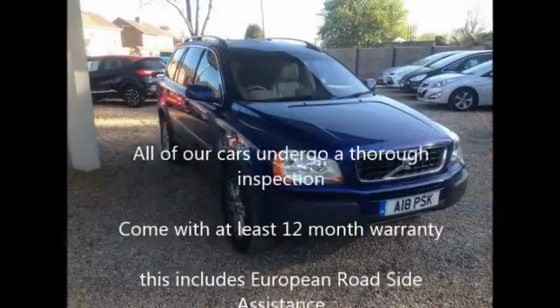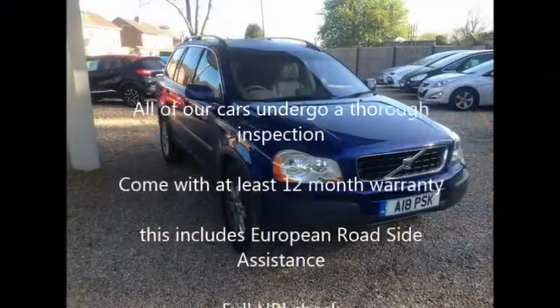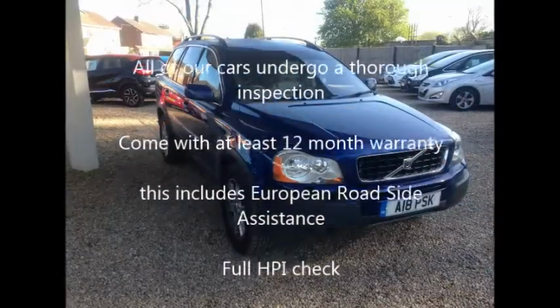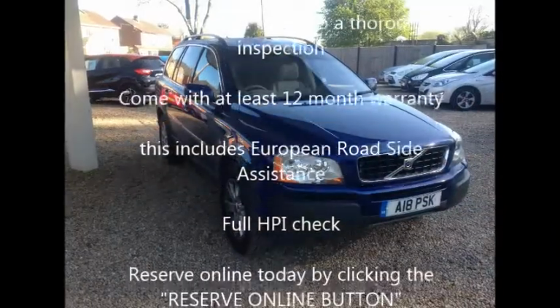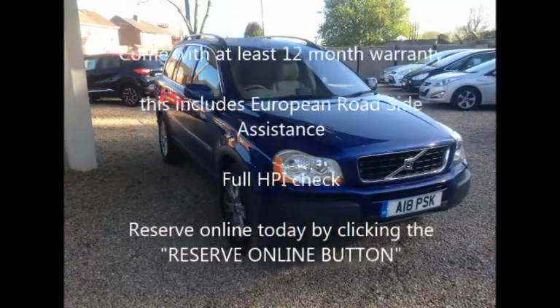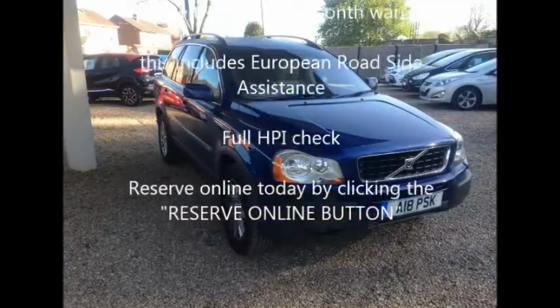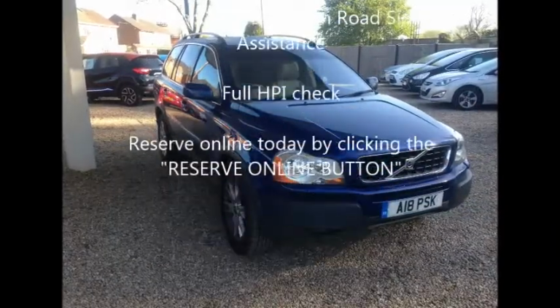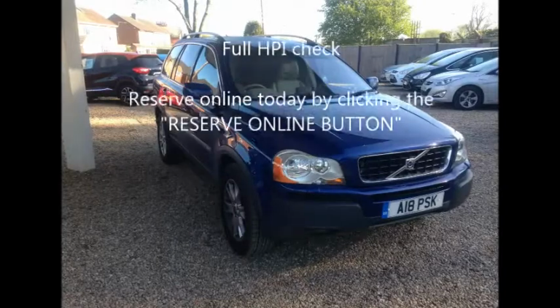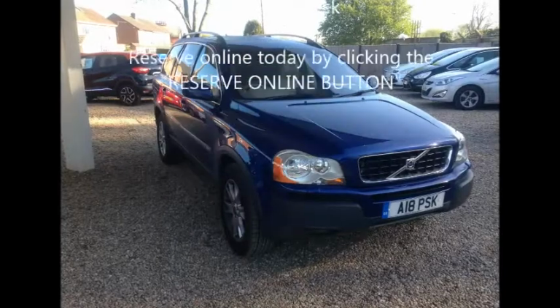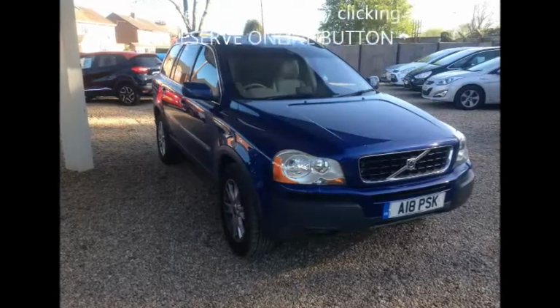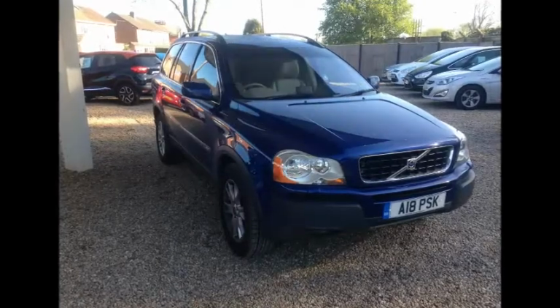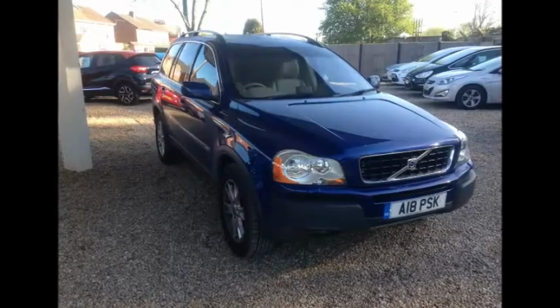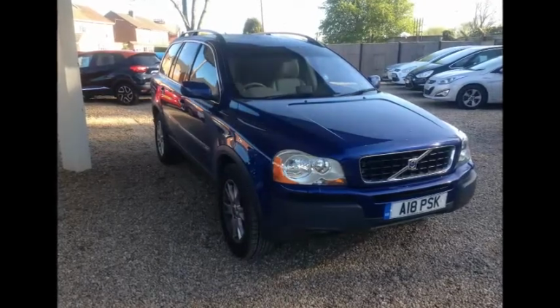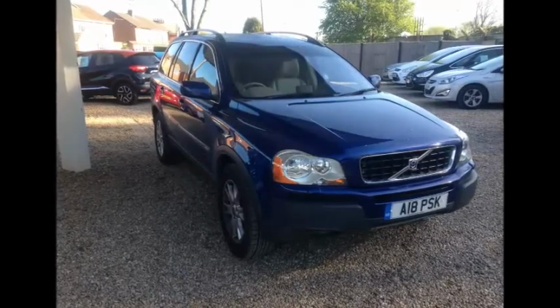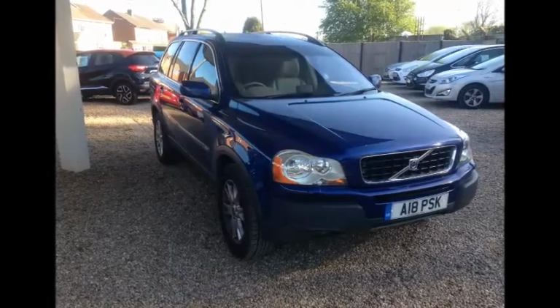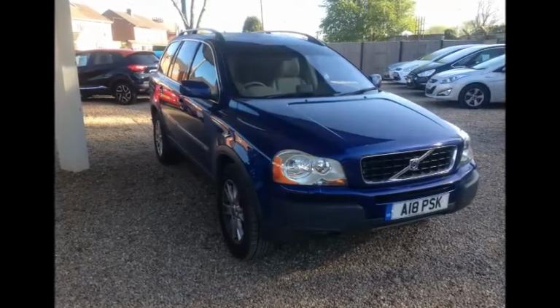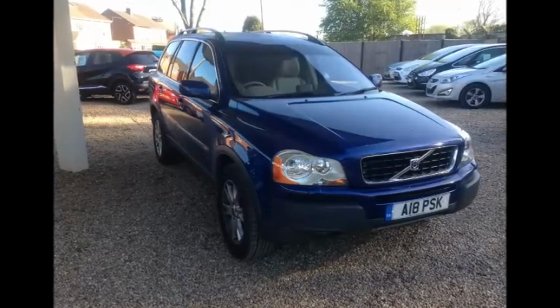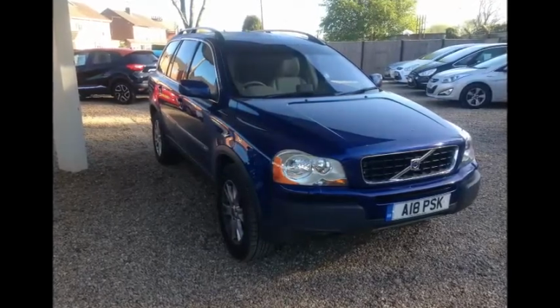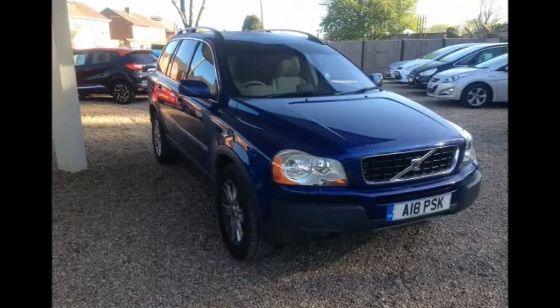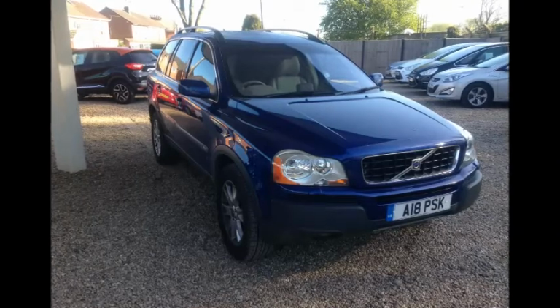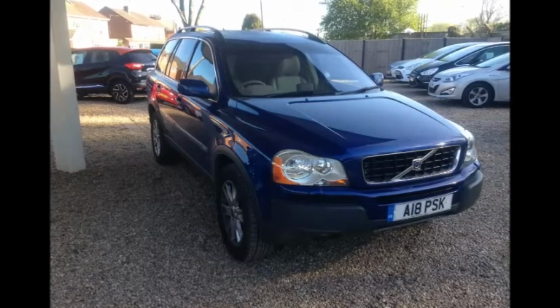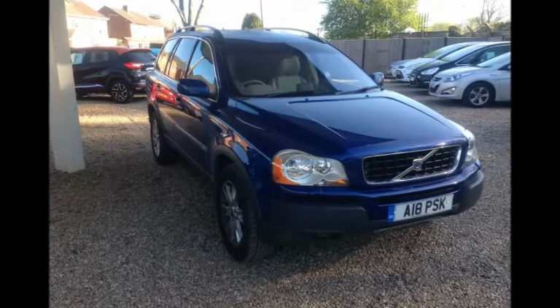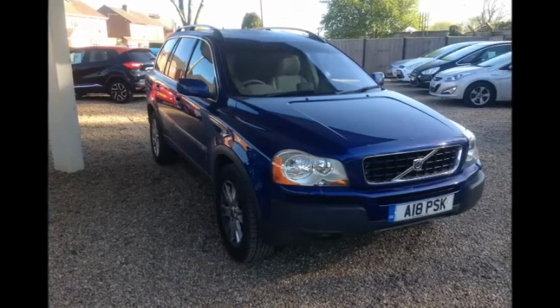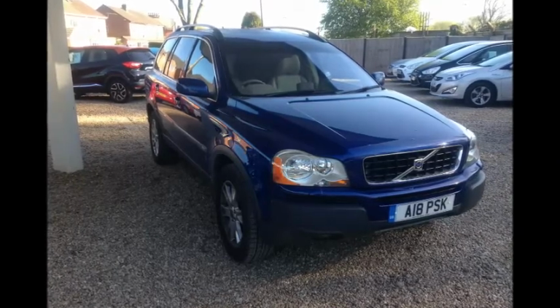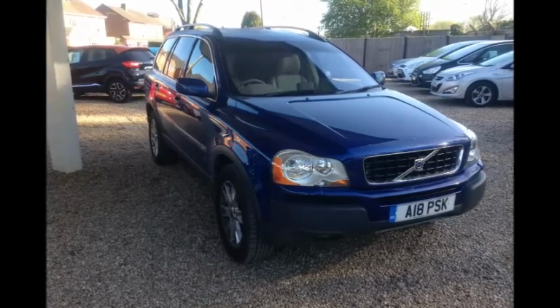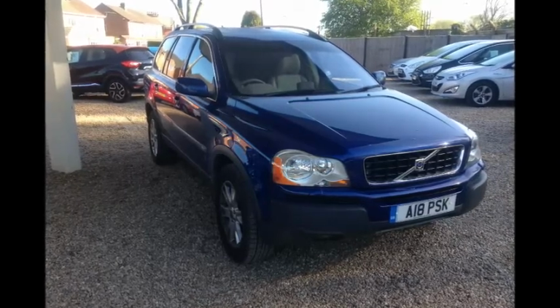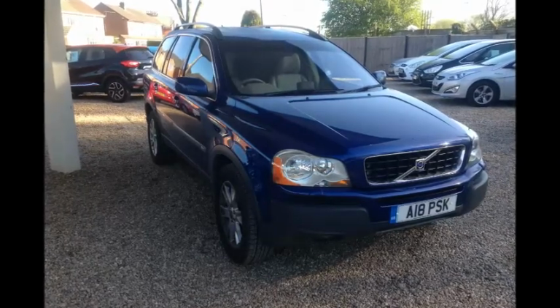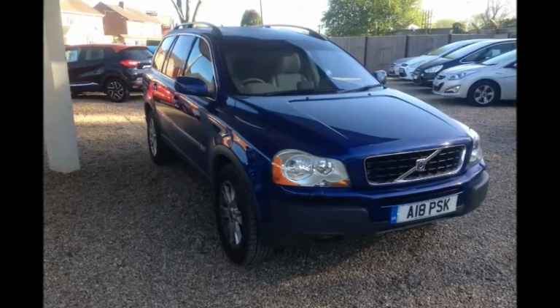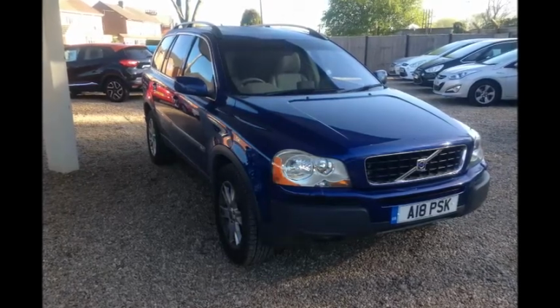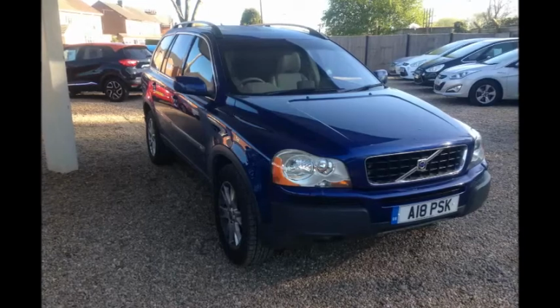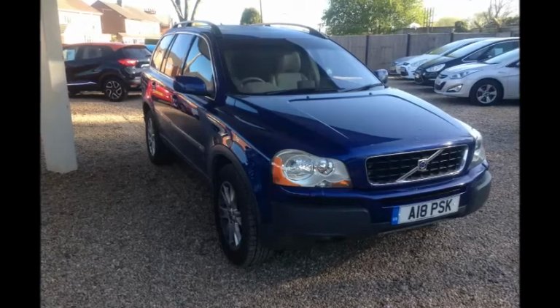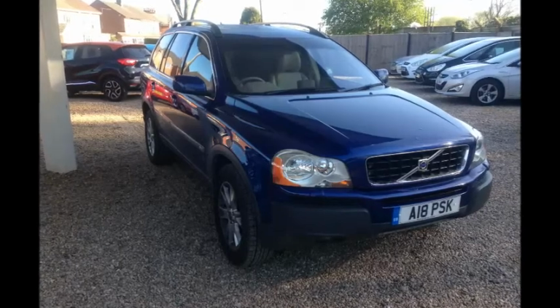For total peace of mind, all cars supplied by Sturgis Hyundai come with at least 12 months parts and labour warranty, which includes European roadside assistance. You can reserve this car online today by clicking the reserve online button — thank you once again for visiting Sturgis Hyundai.